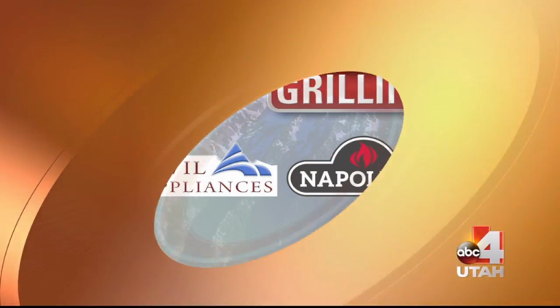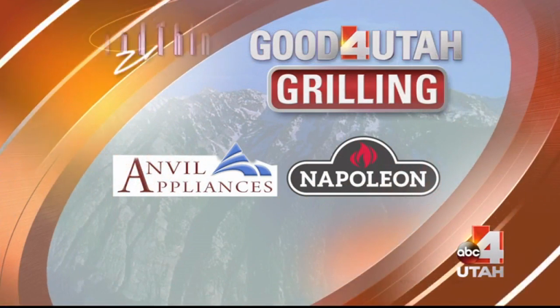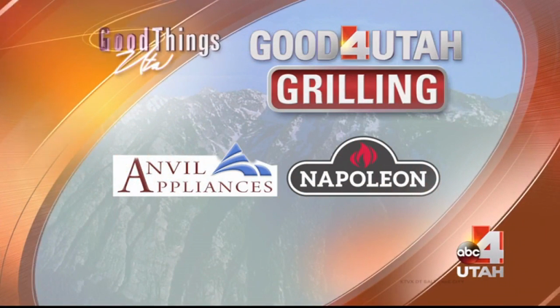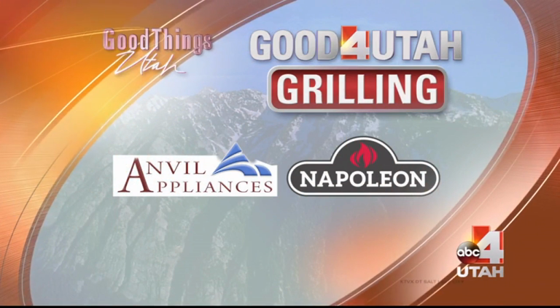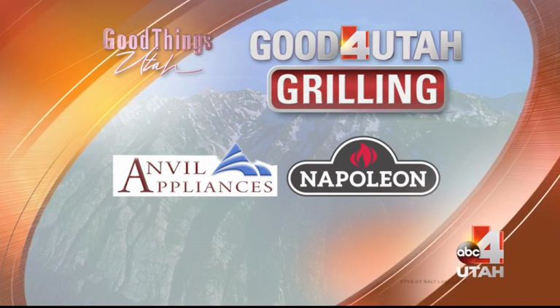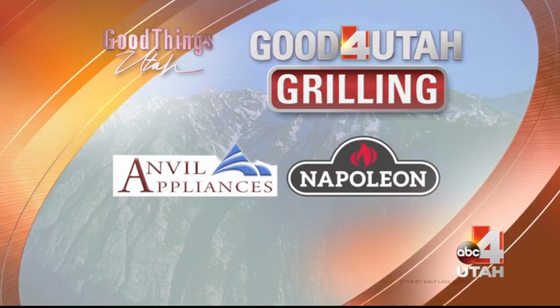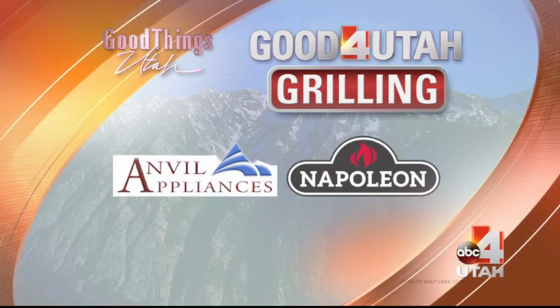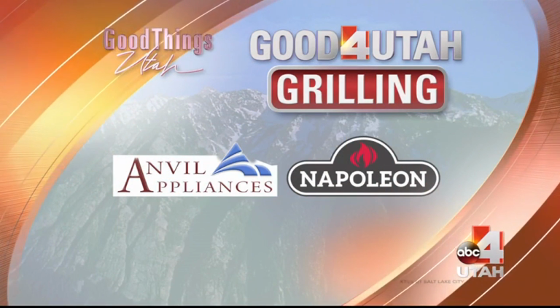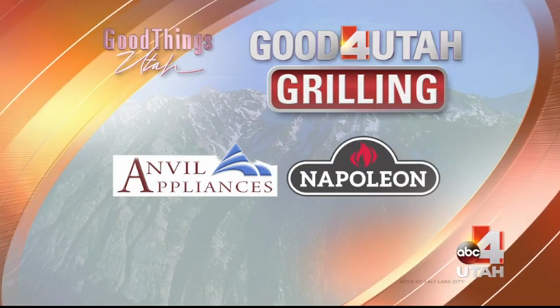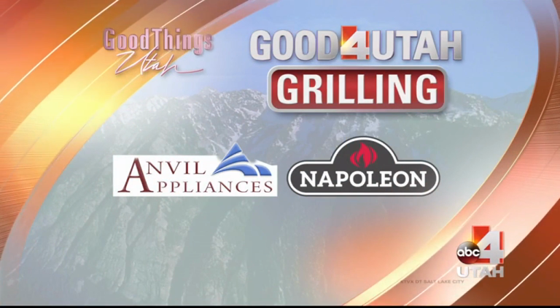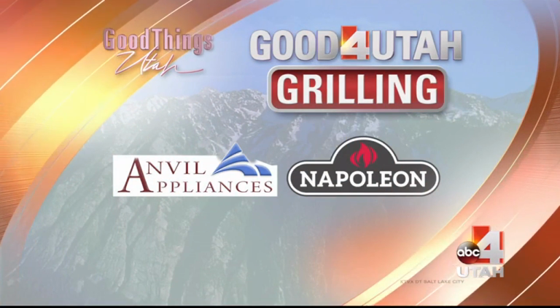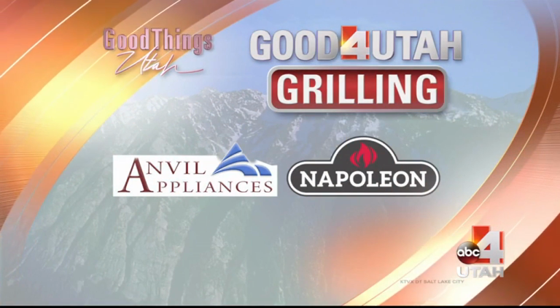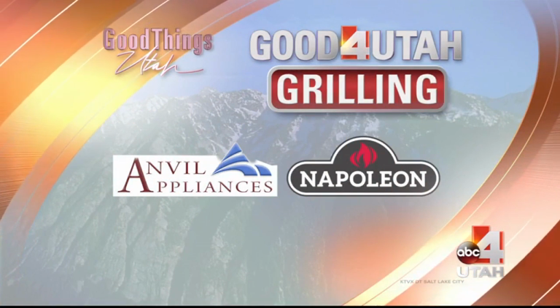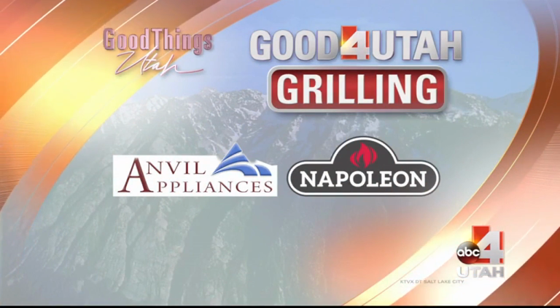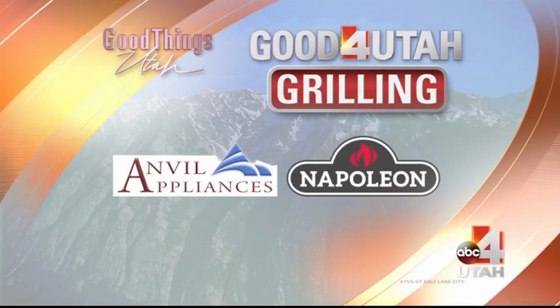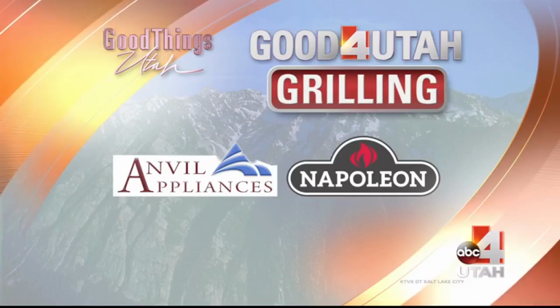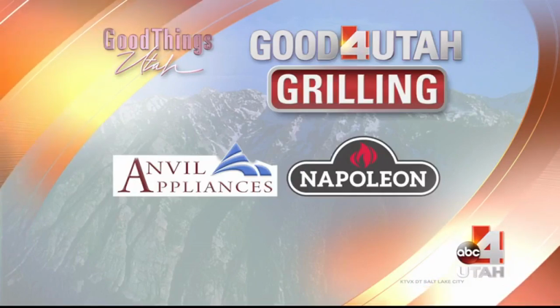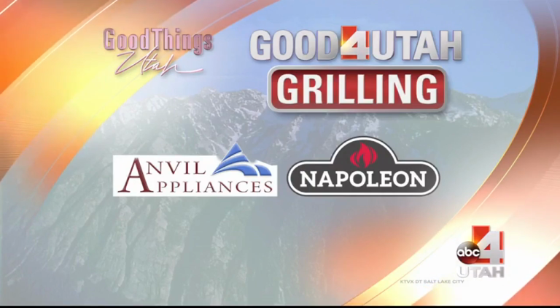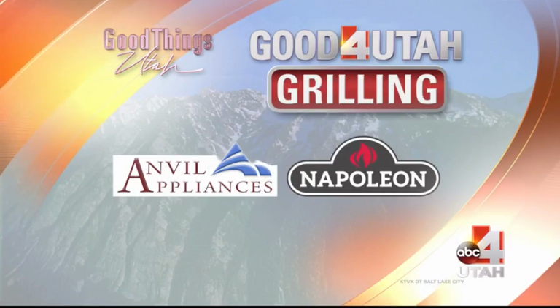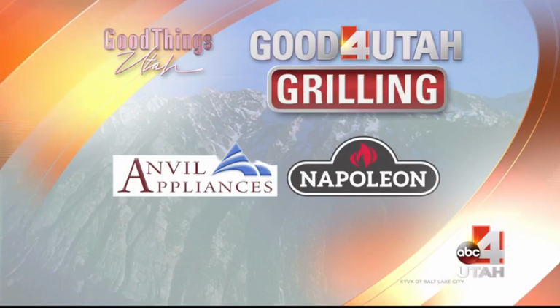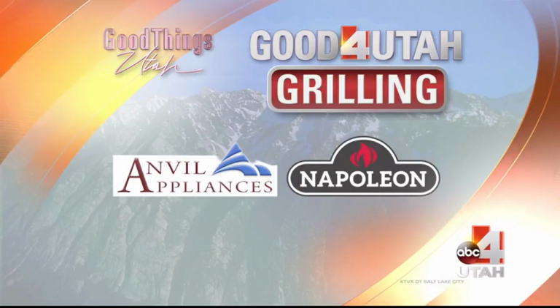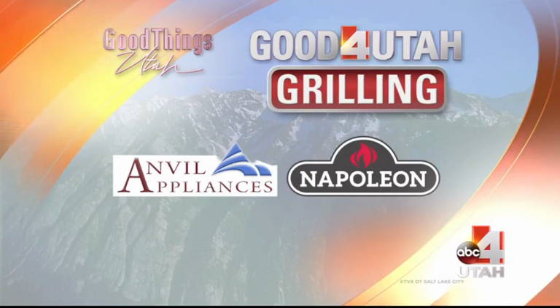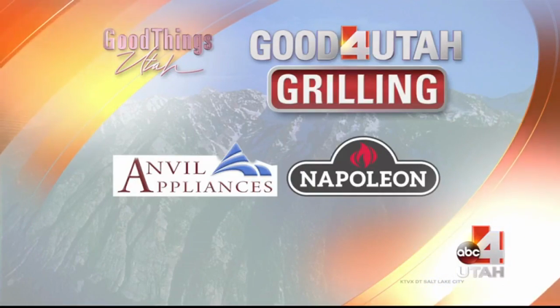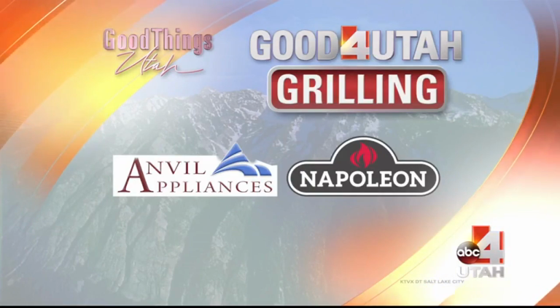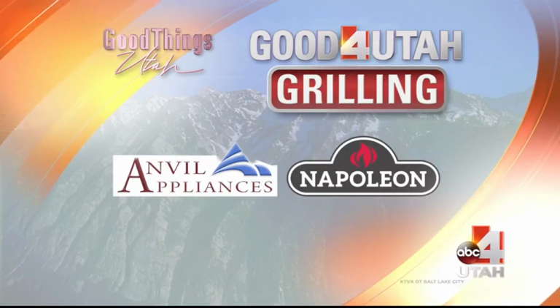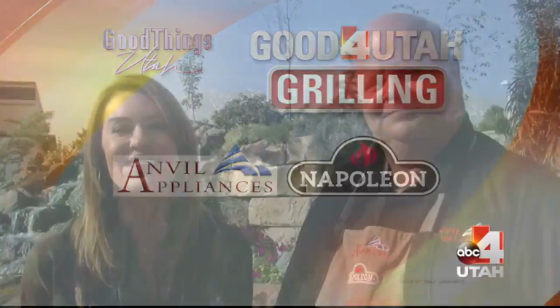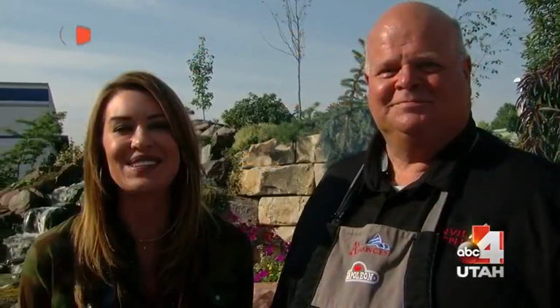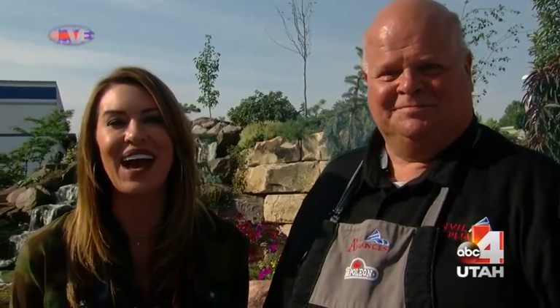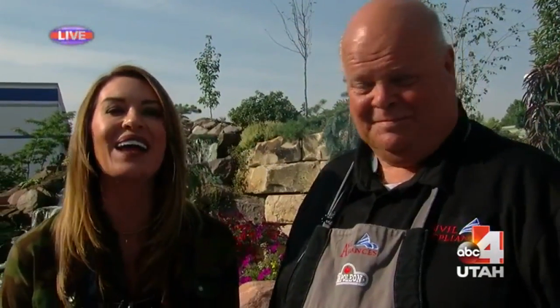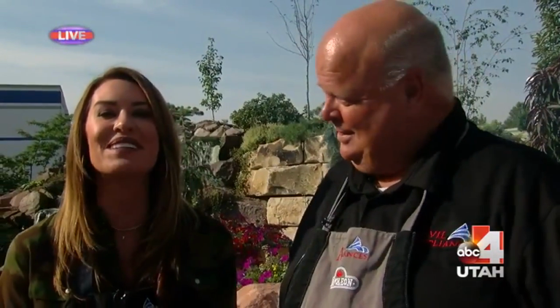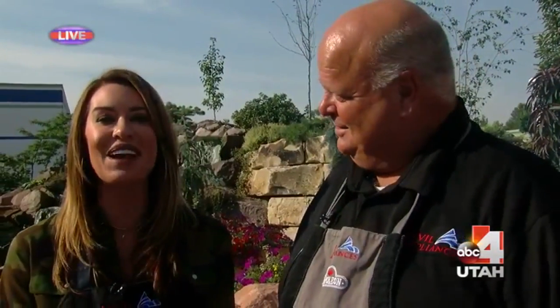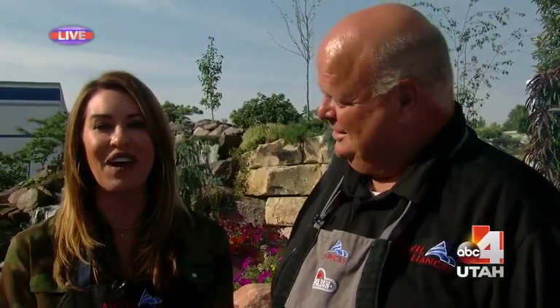Good Things Utah grilling and kitchen segment, sponsored by Anvil Appliances, your Napoleon Grill Headquarters. Welcome back to Good Things Utah — I am with Chef Vaughn.